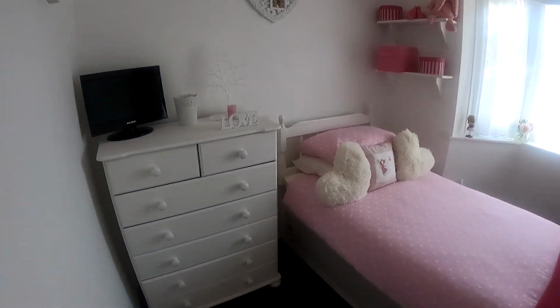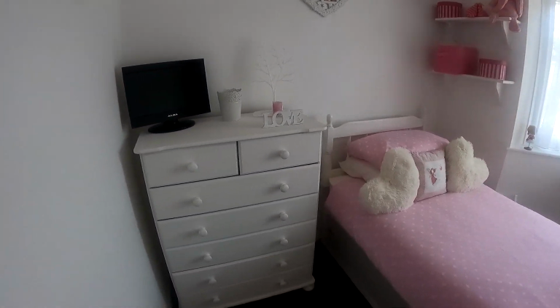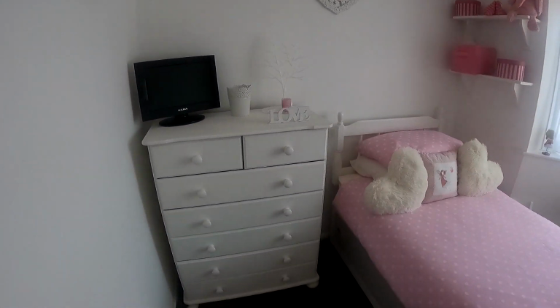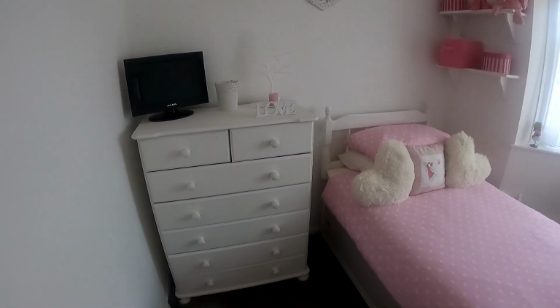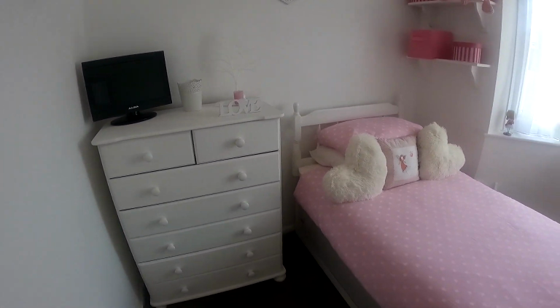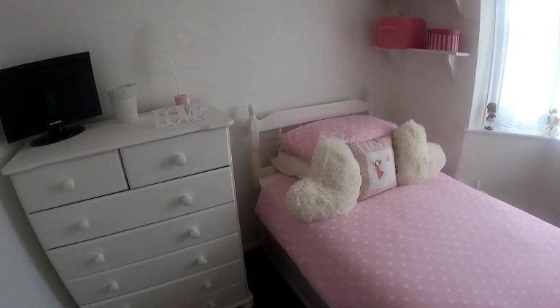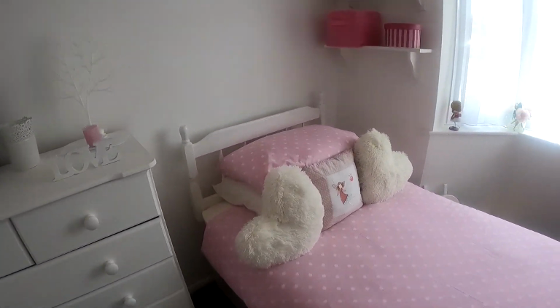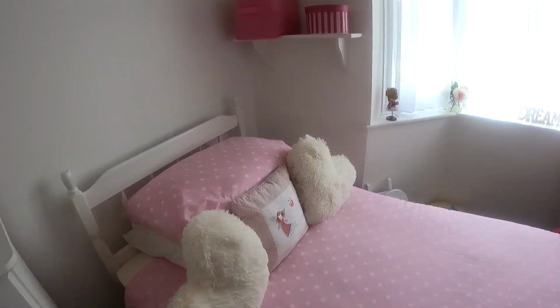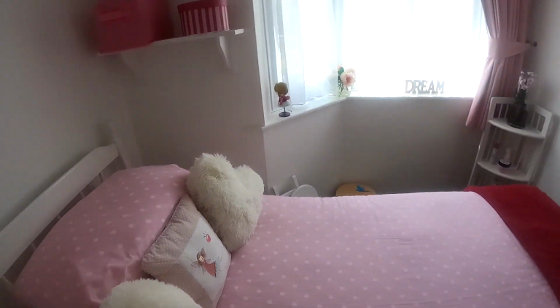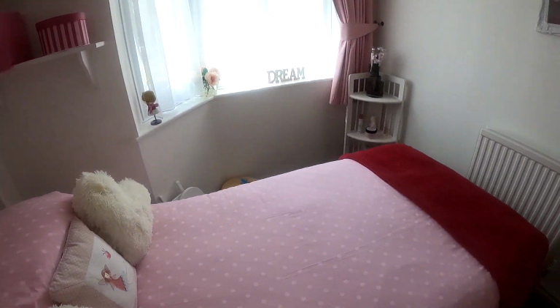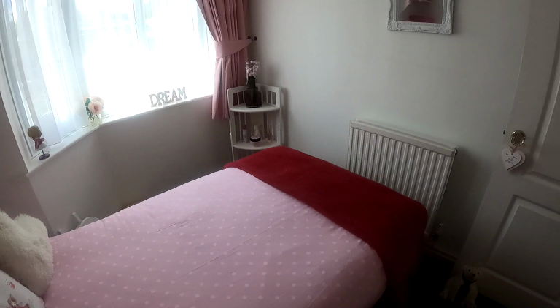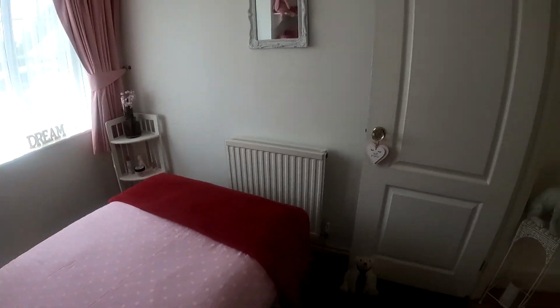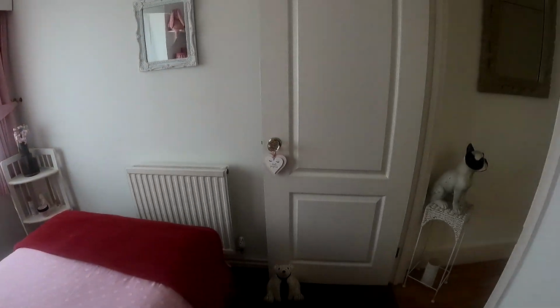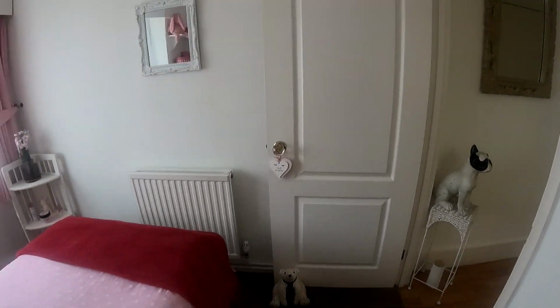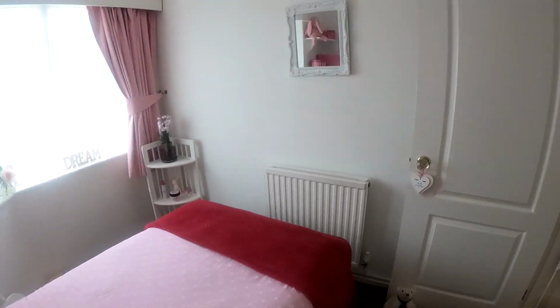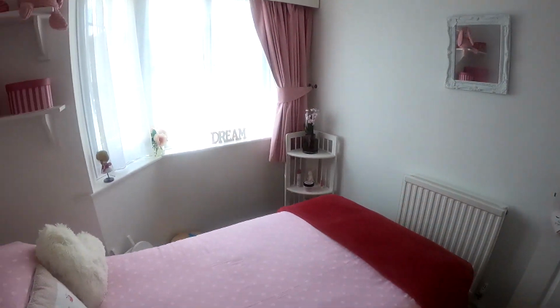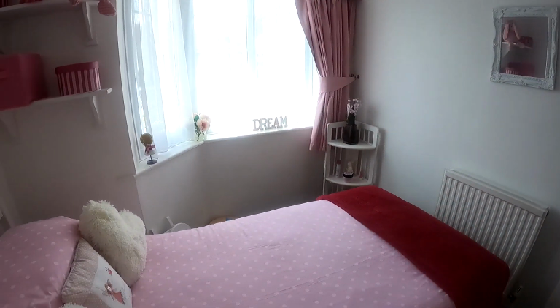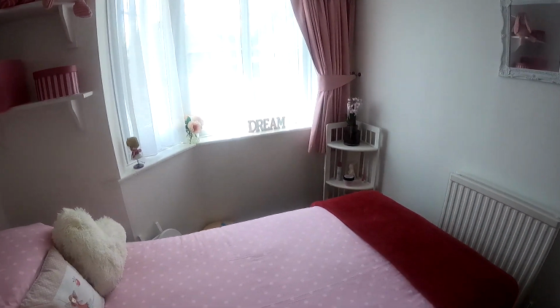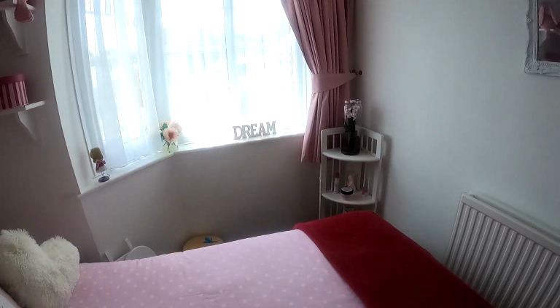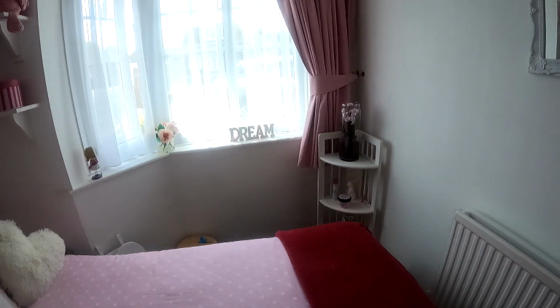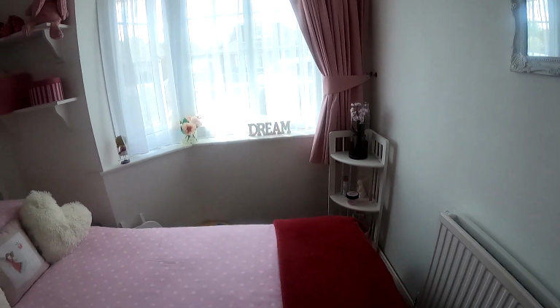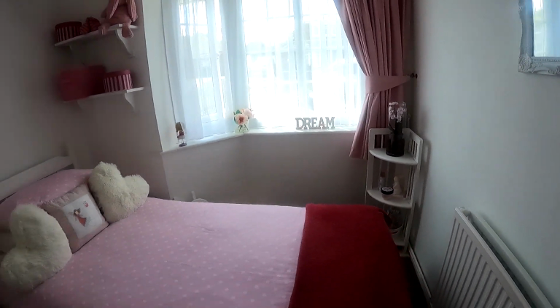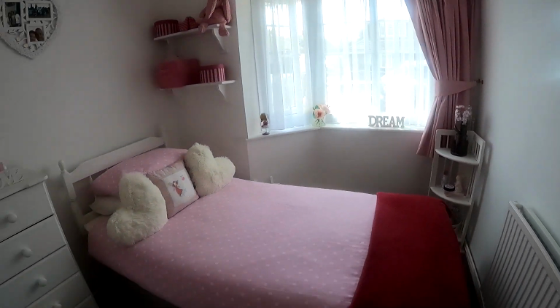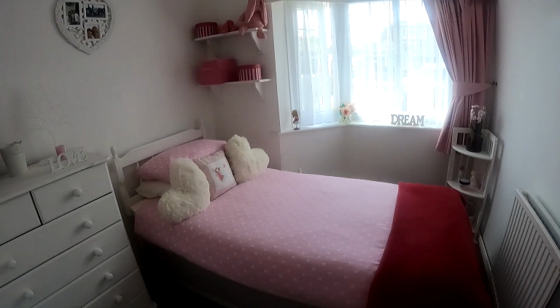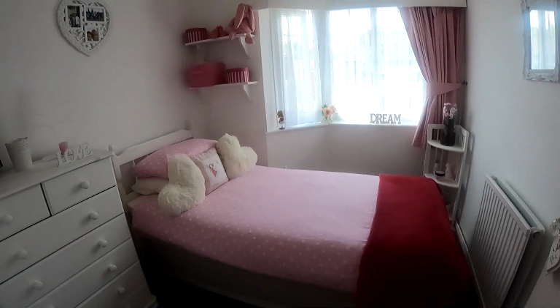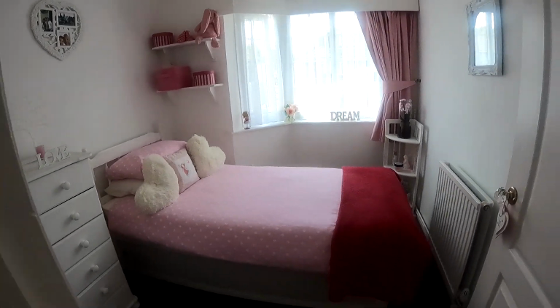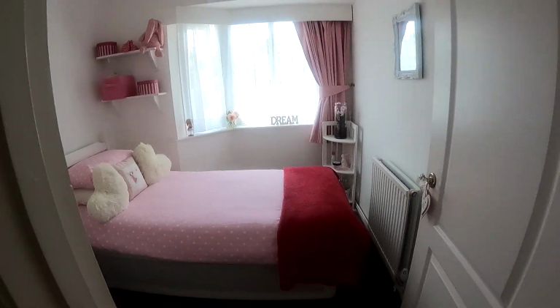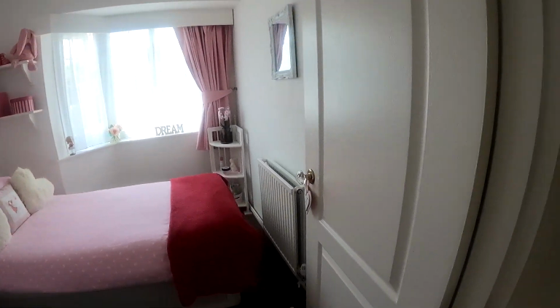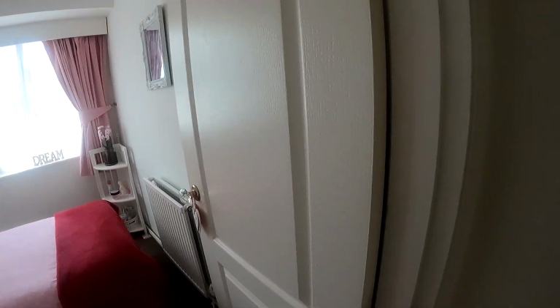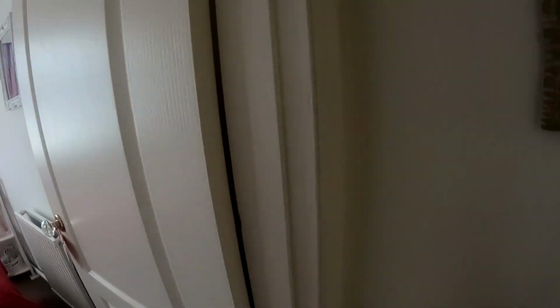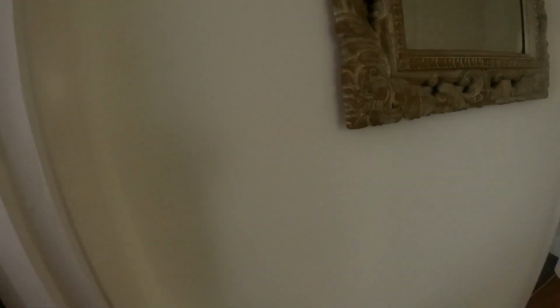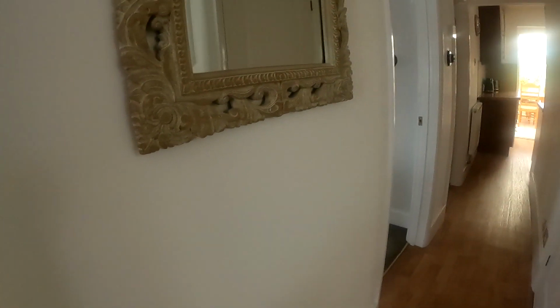Now coming straight through into bedroom number one, you can see here we've got that nice little bay window there at the front, and plenty of room in here for the double bed. Now with this property, you've got two bedrooms, both of which are a really, really nice size.